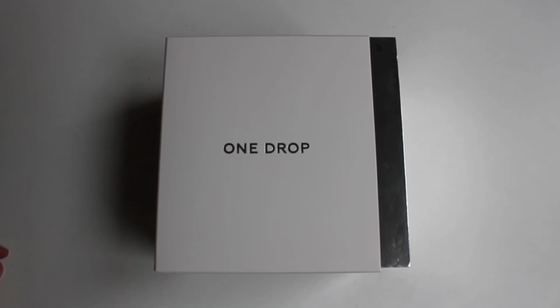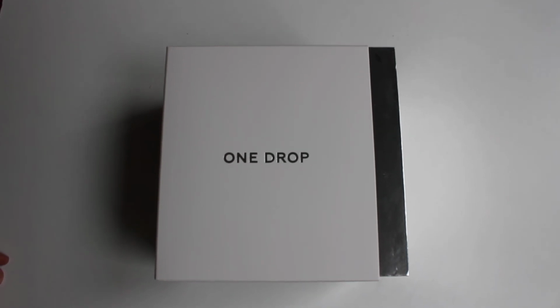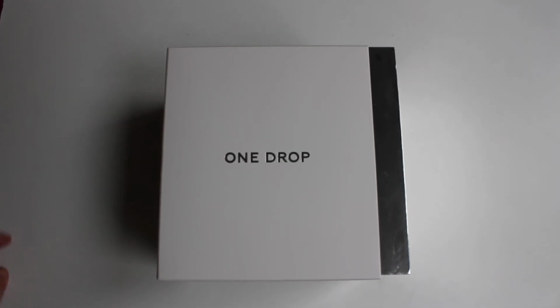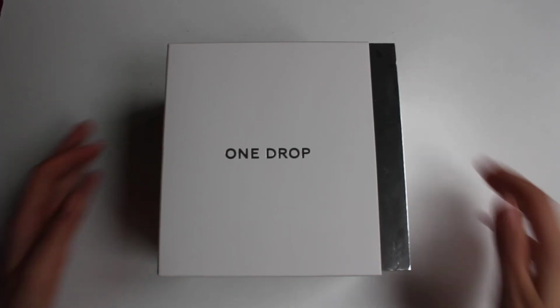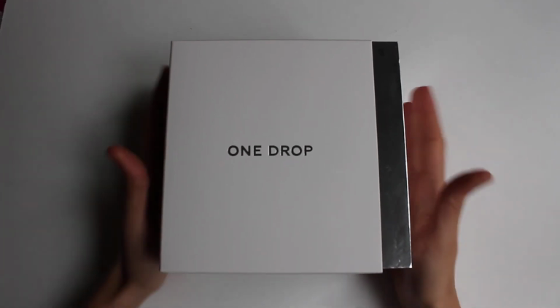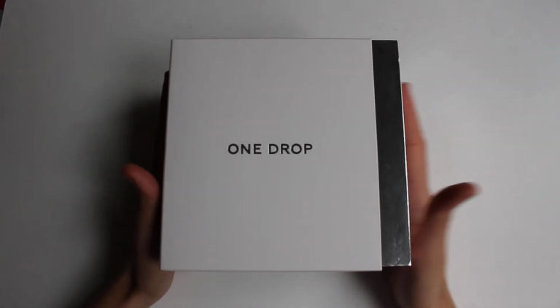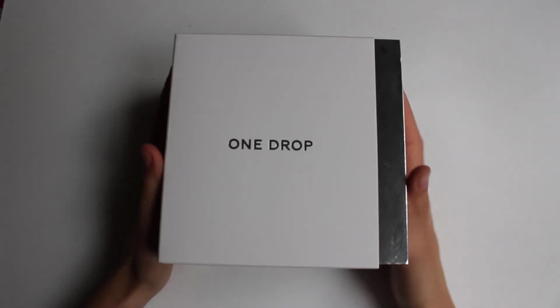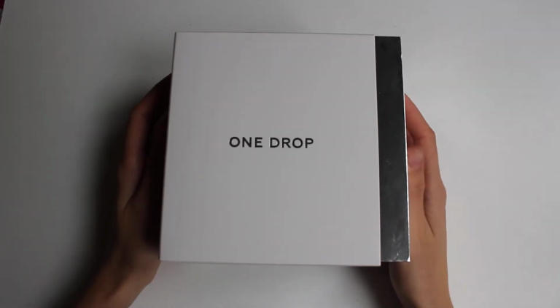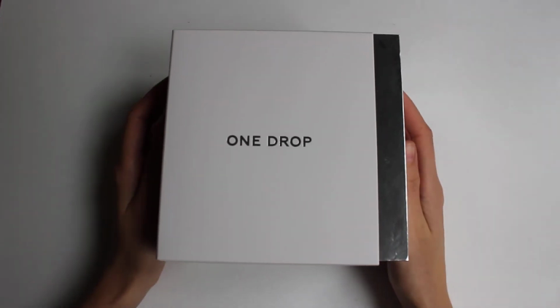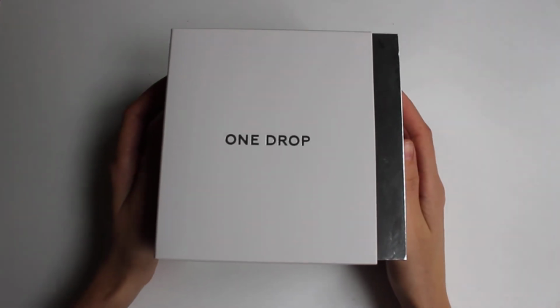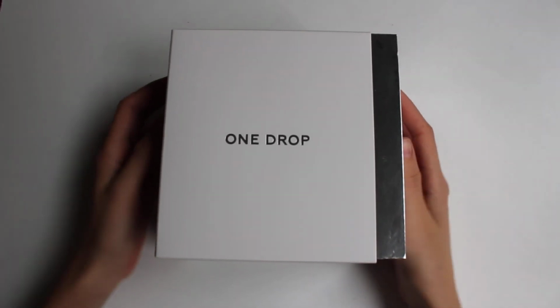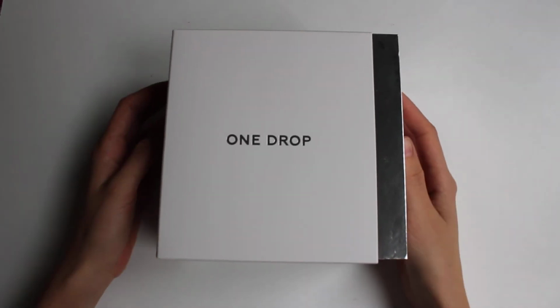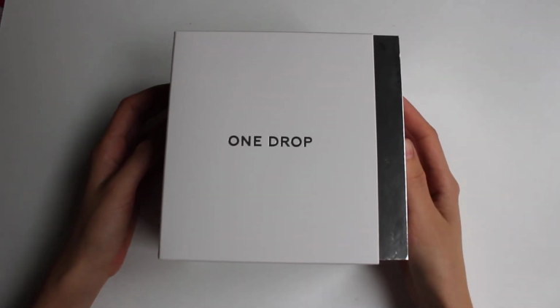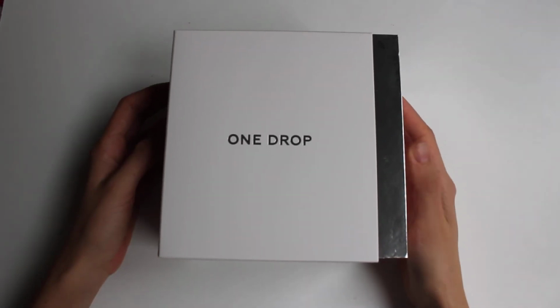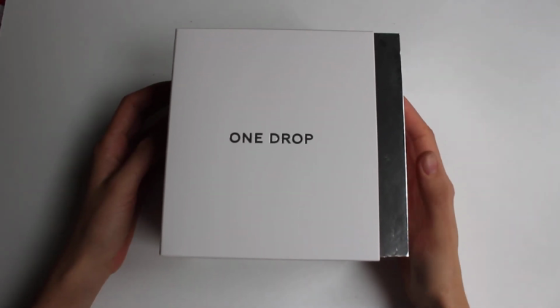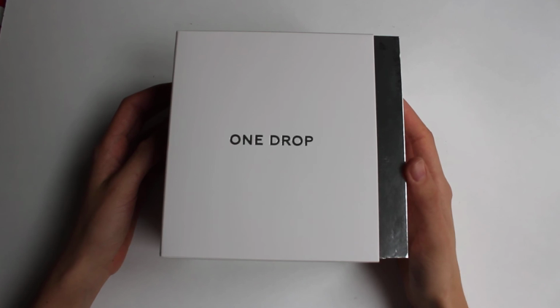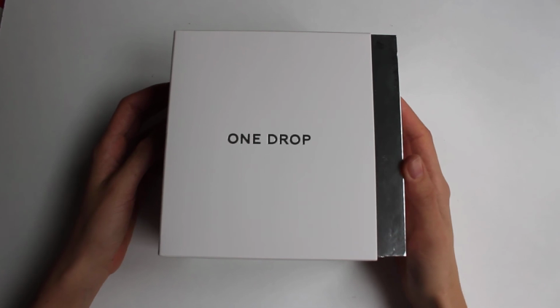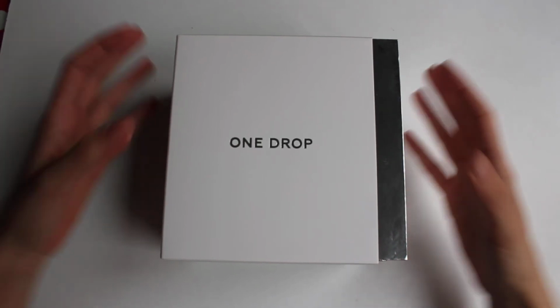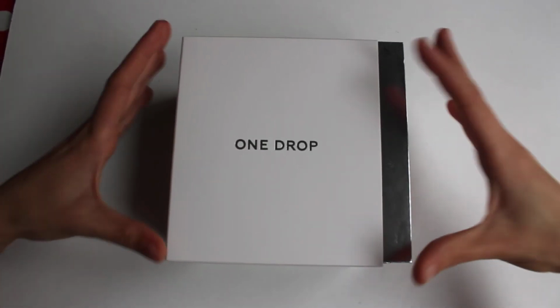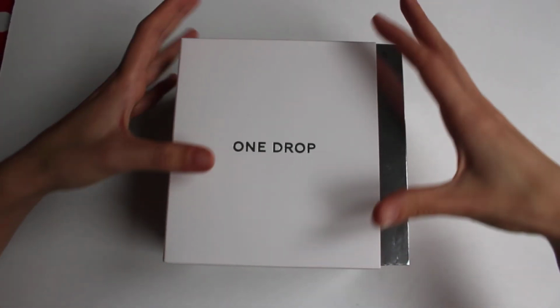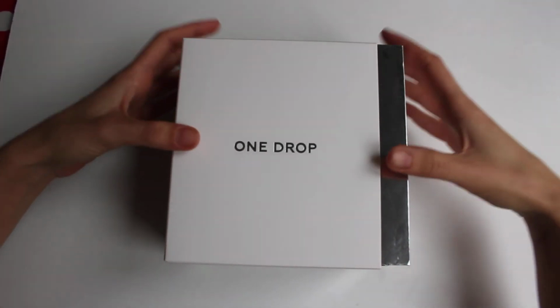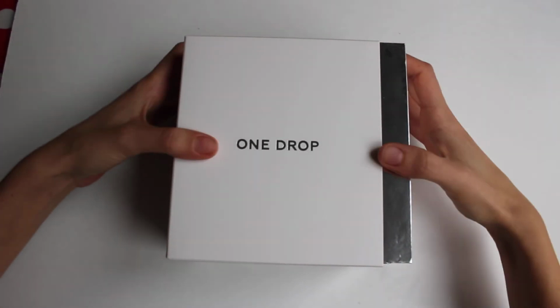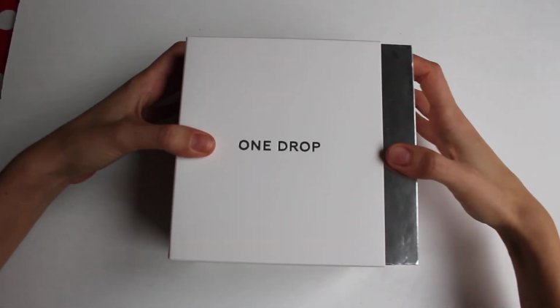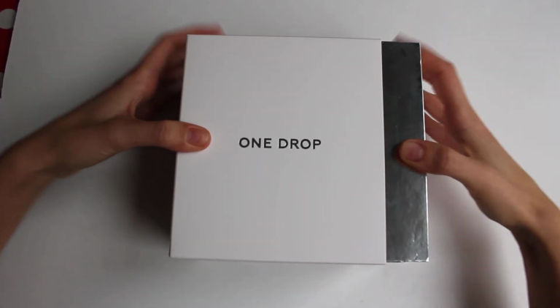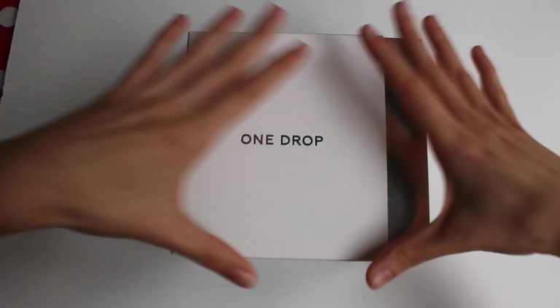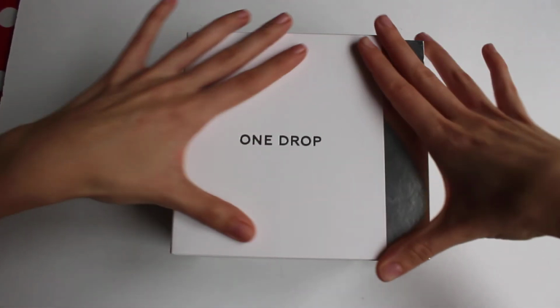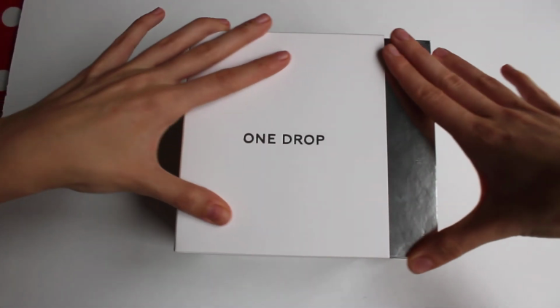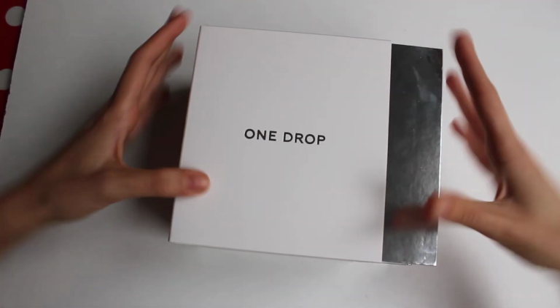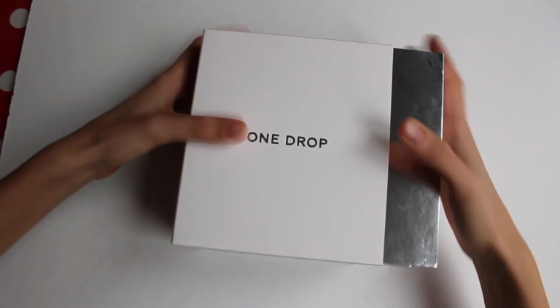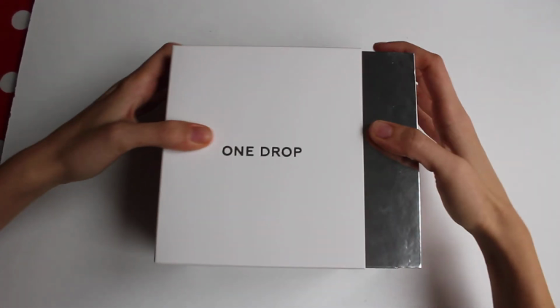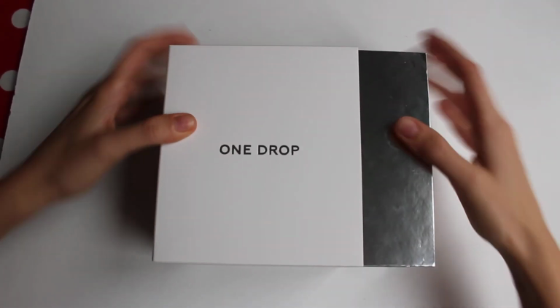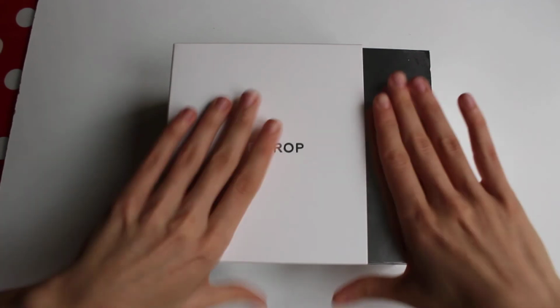Hi guys, I've just received this package from OneDrop. It's a new glucometer and I'm going to do a quick unboxing to see what is inside.